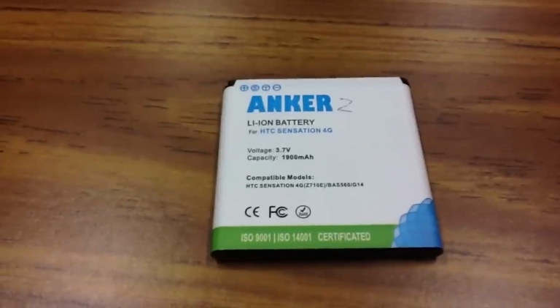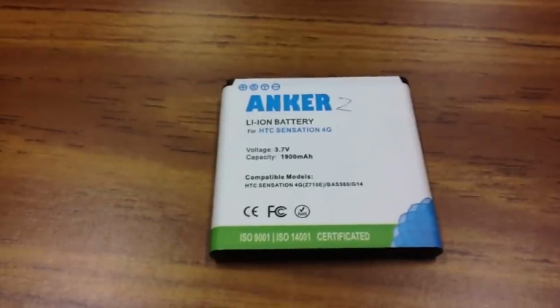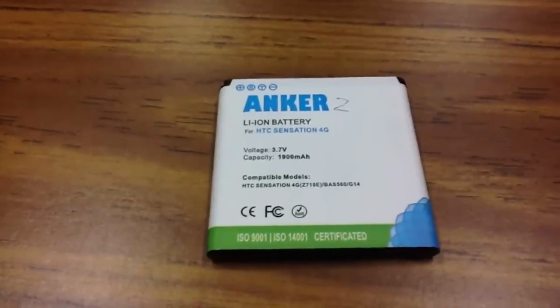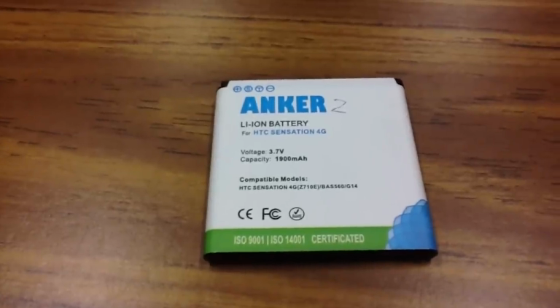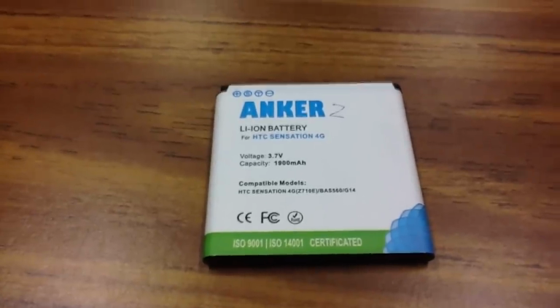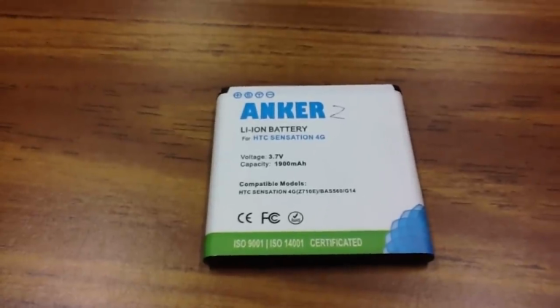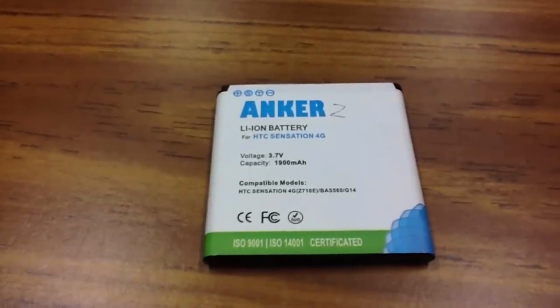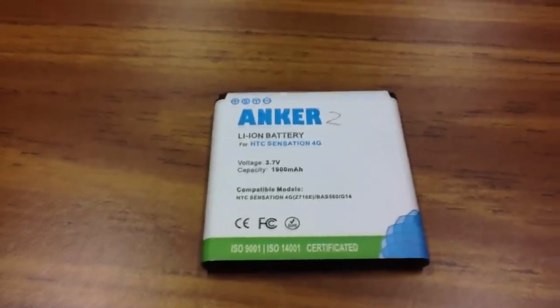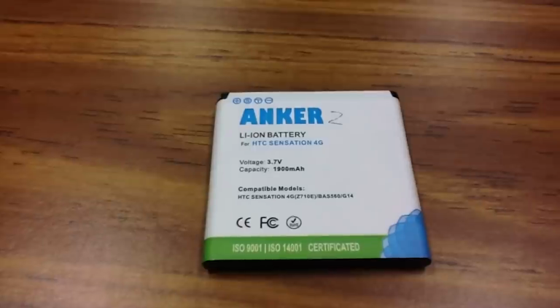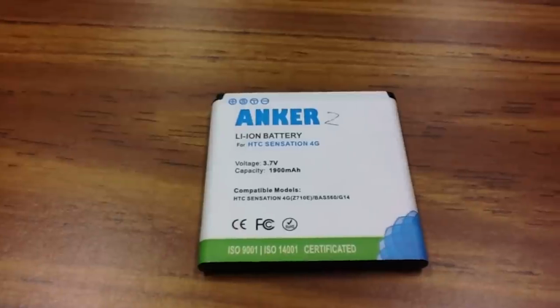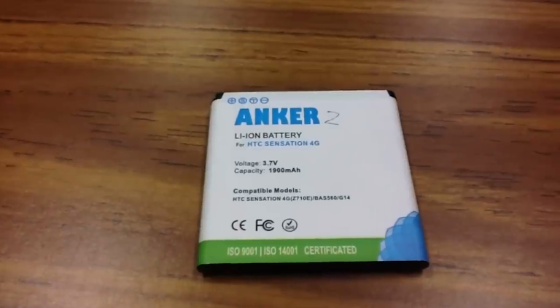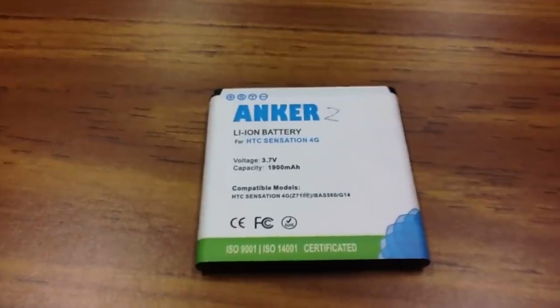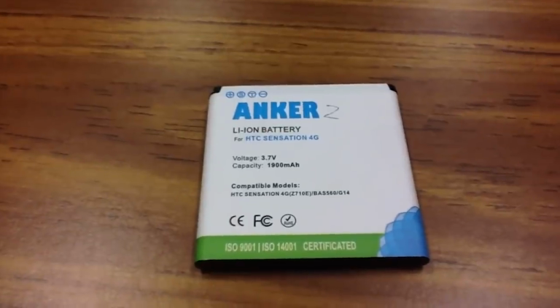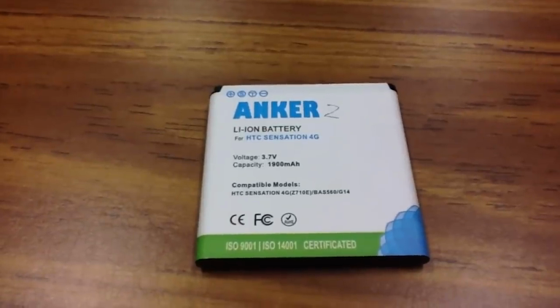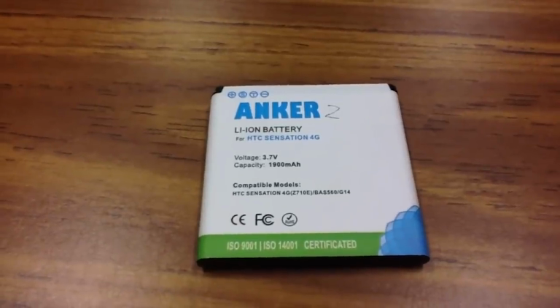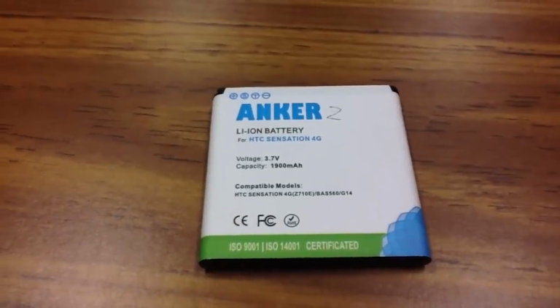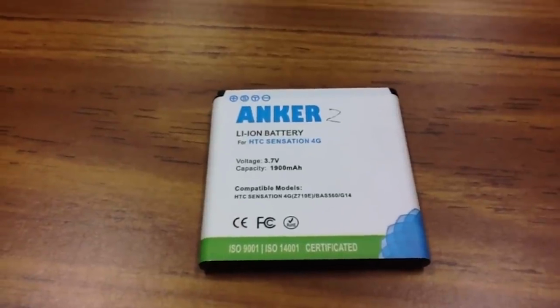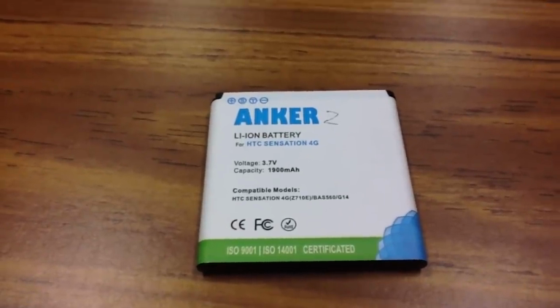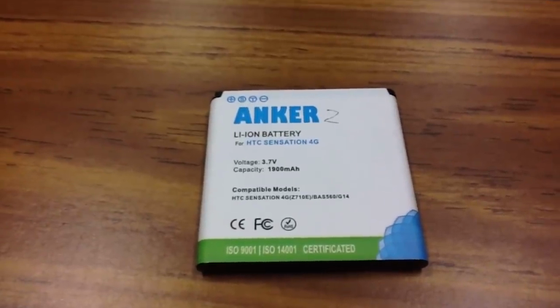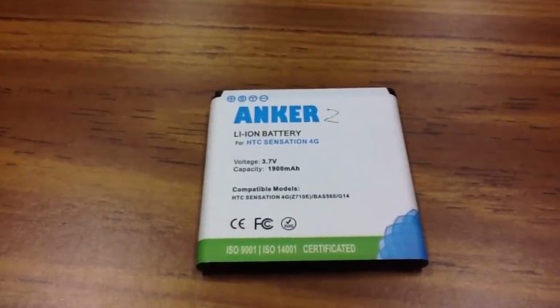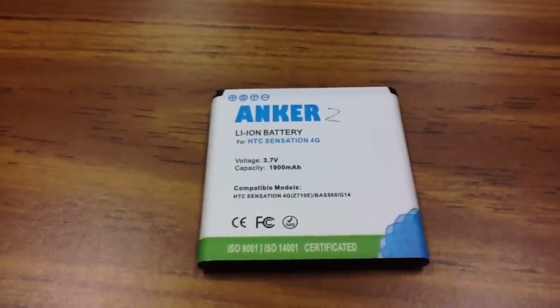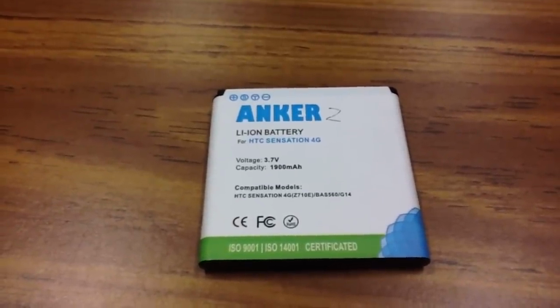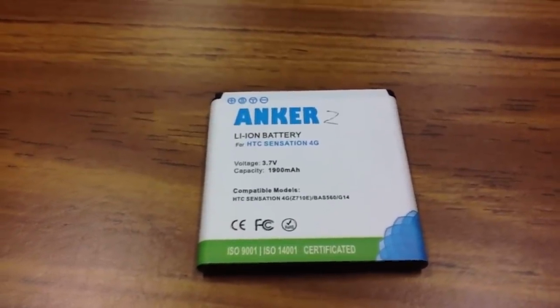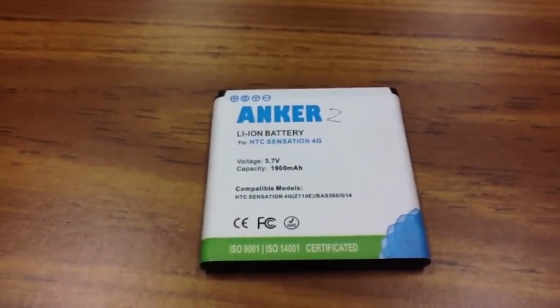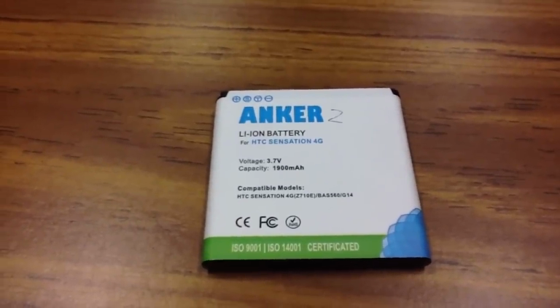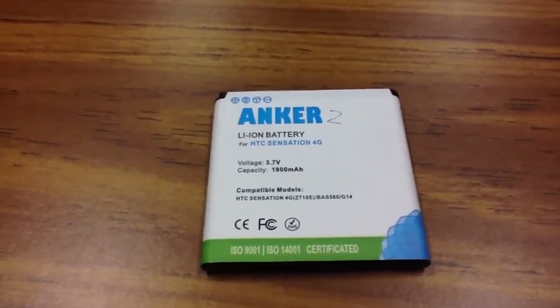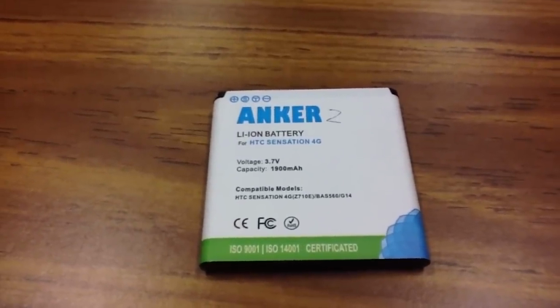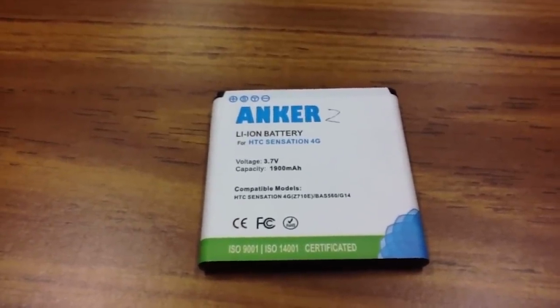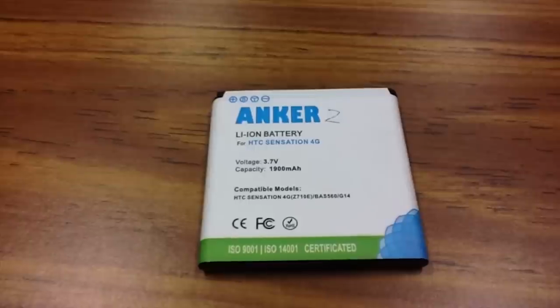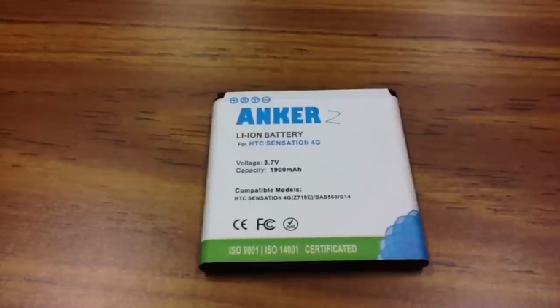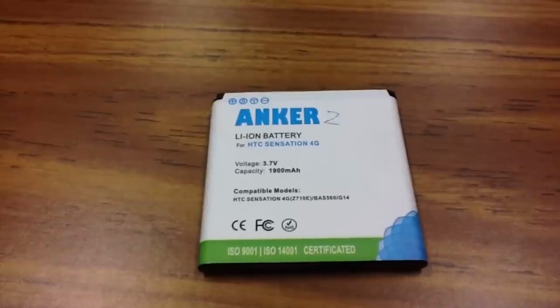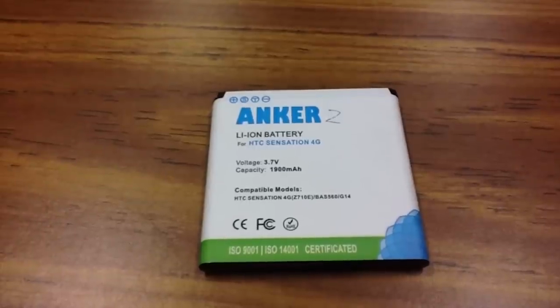Hey guys, what's happening? It's me again. Today I'm going to be doing a little review of the Anker 1900mAh battery for the HTC Sensation.